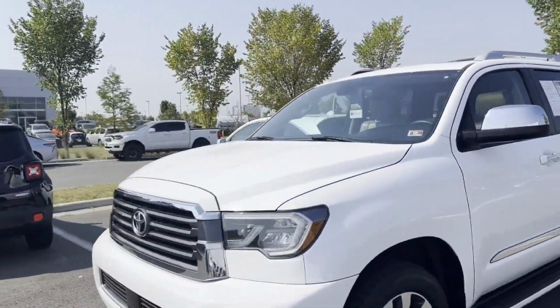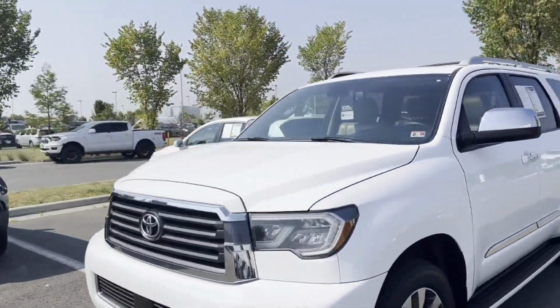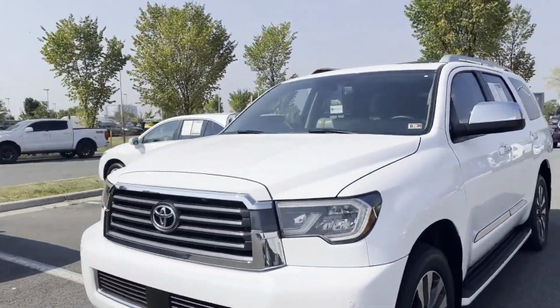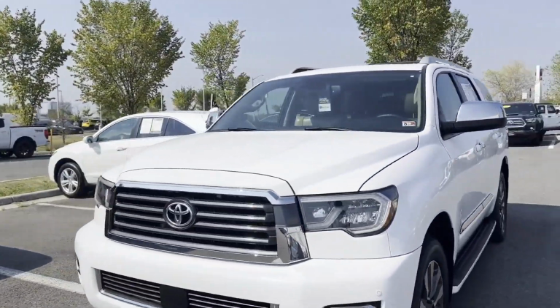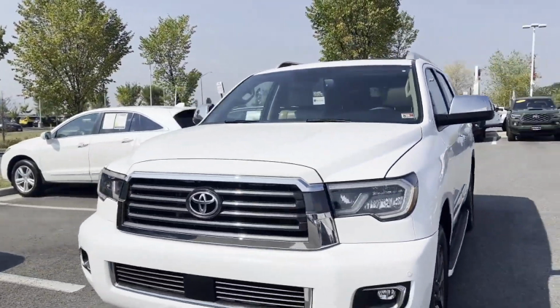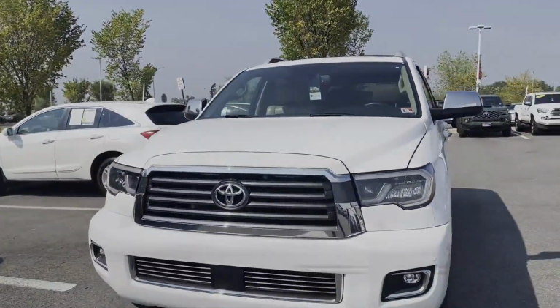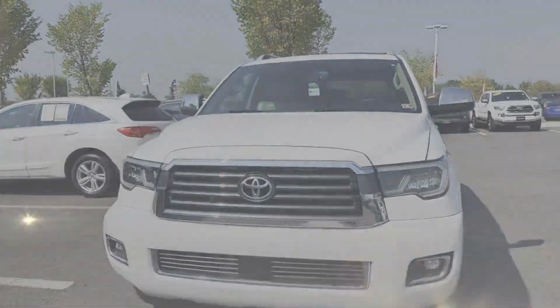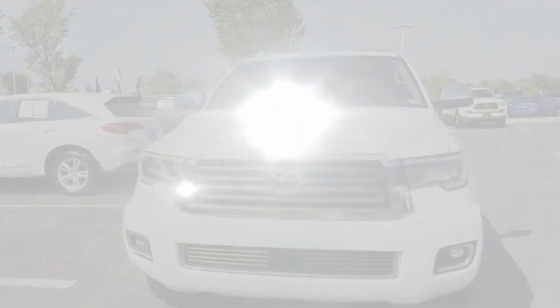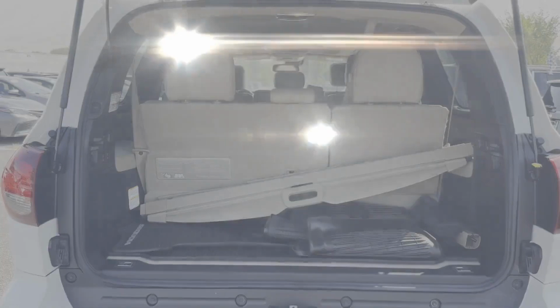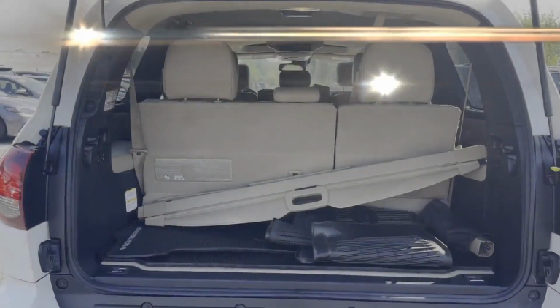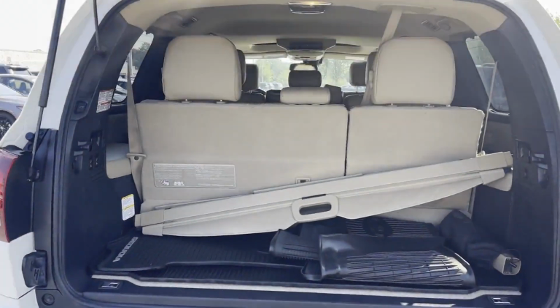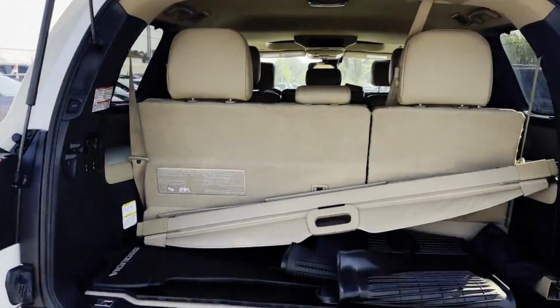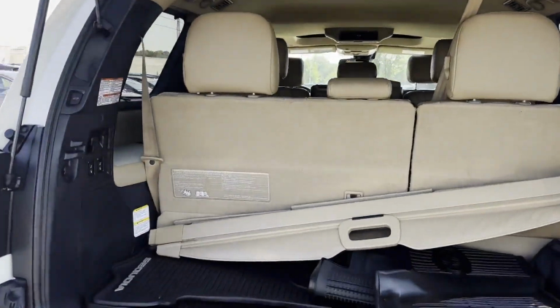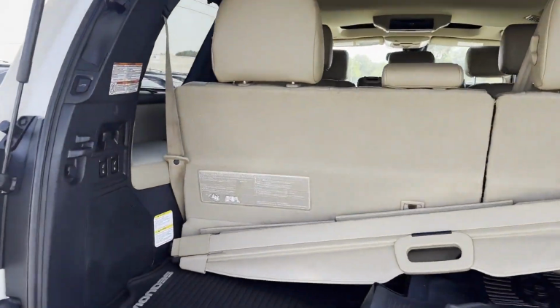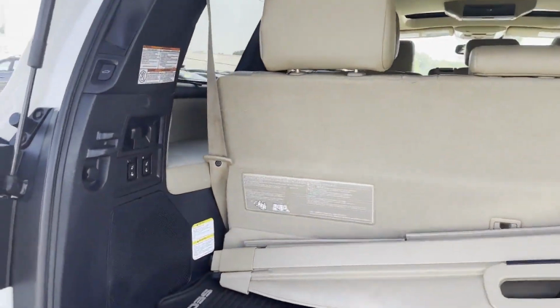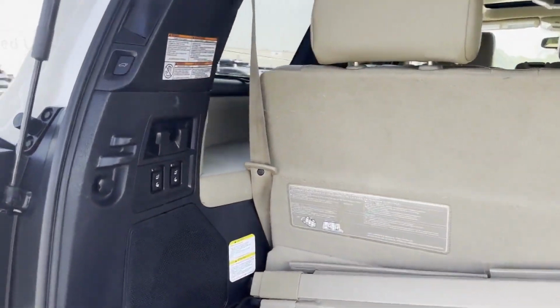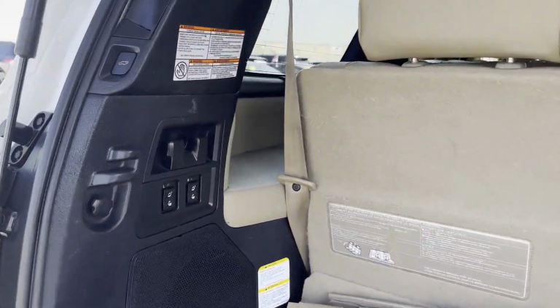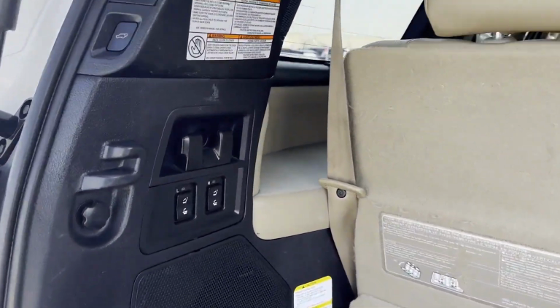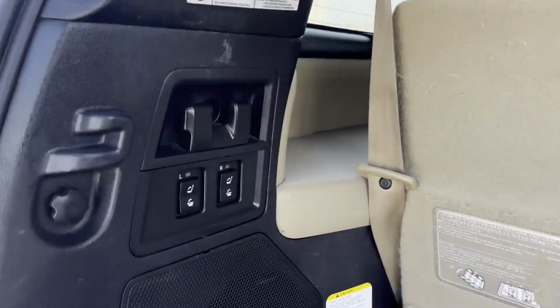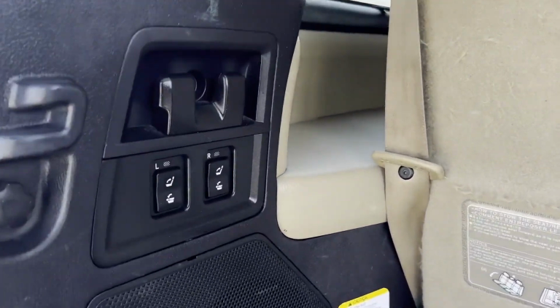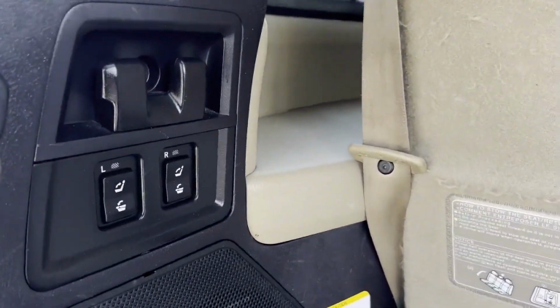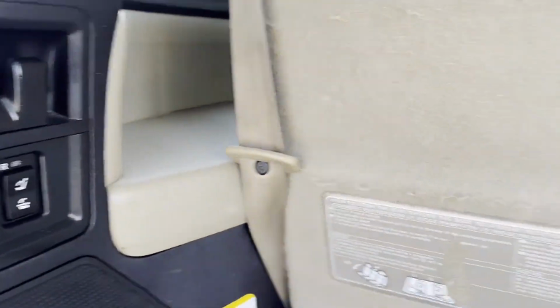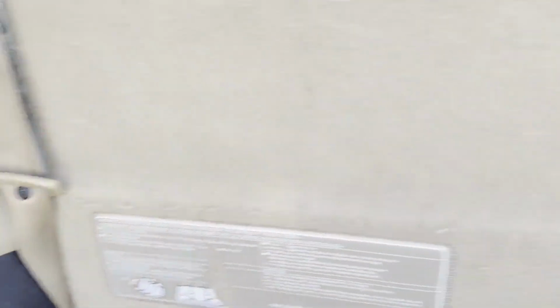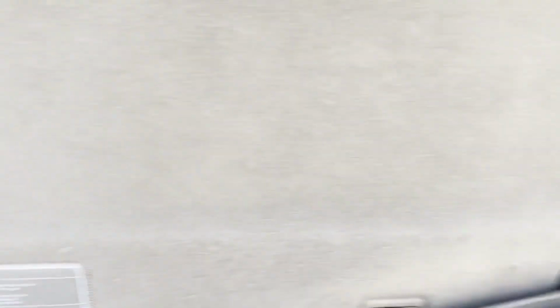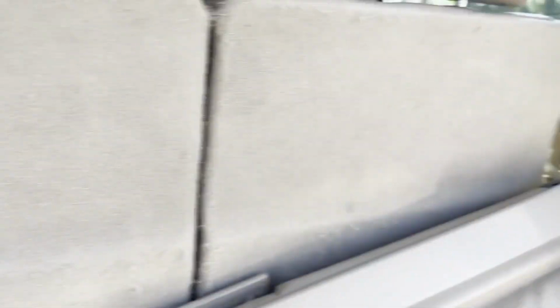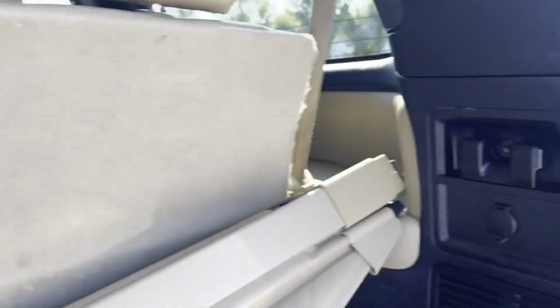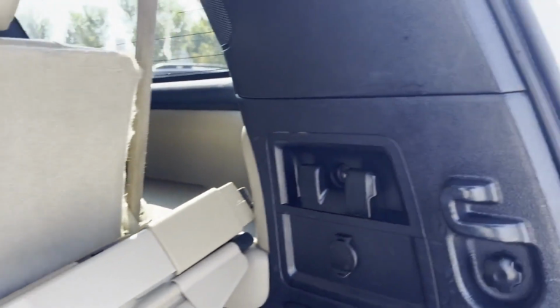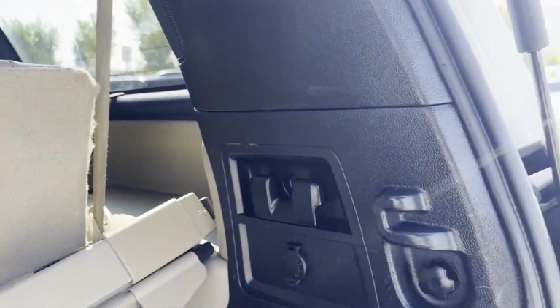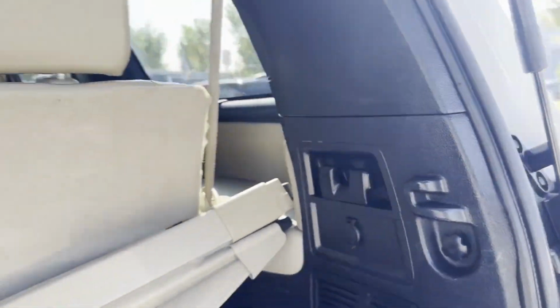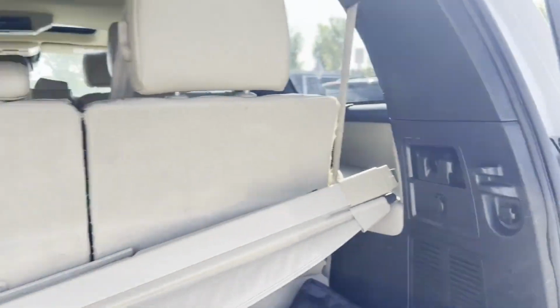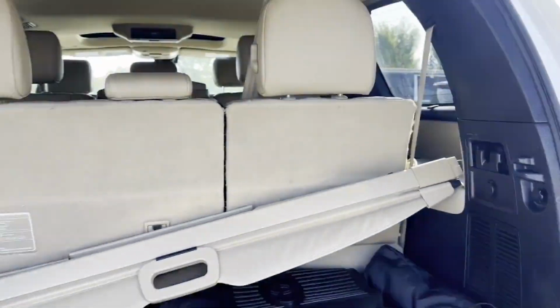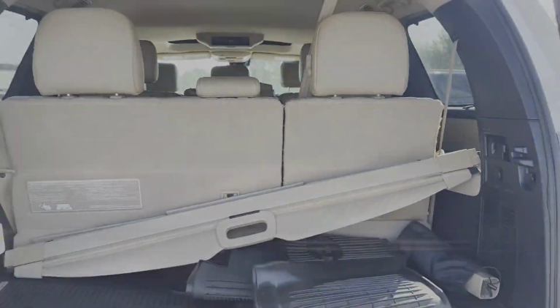Cross traffic alert. Side view mirrors with turn signals. Lane departure warning. Wi-Fi hotspot. Satellite radio.